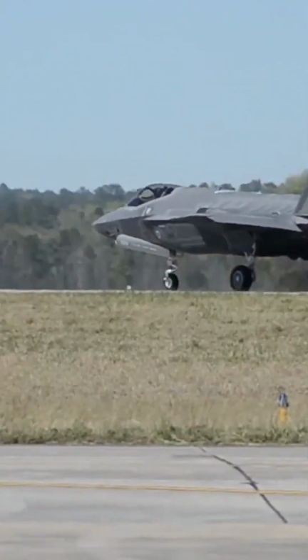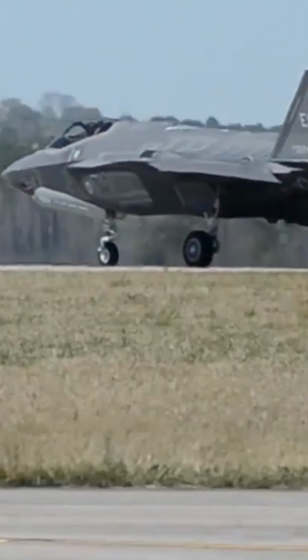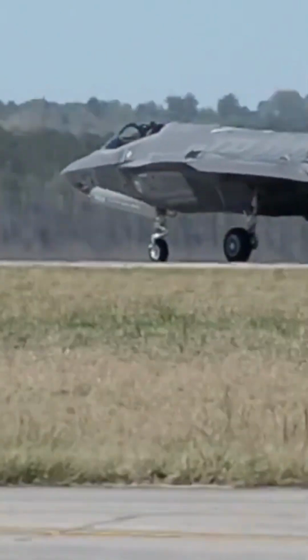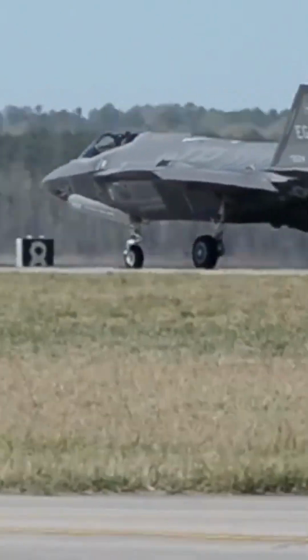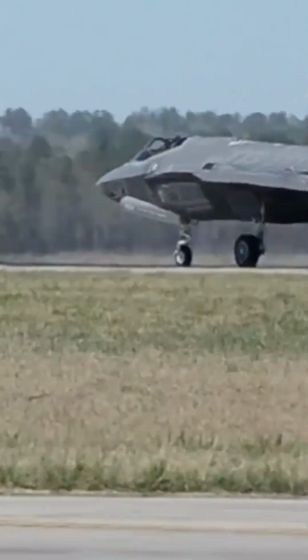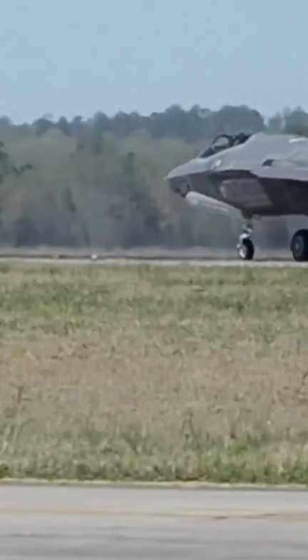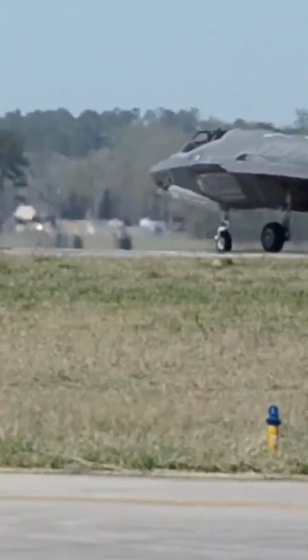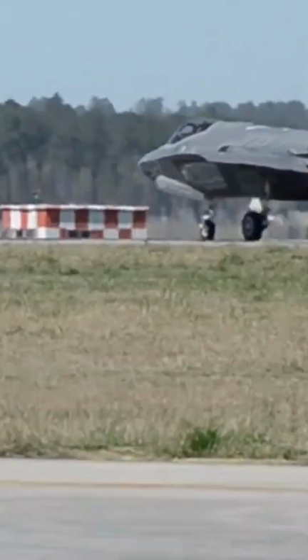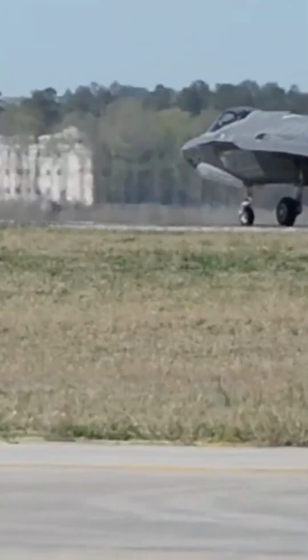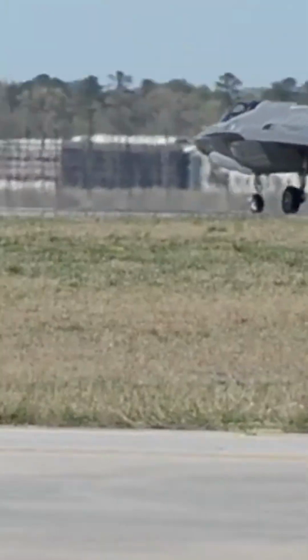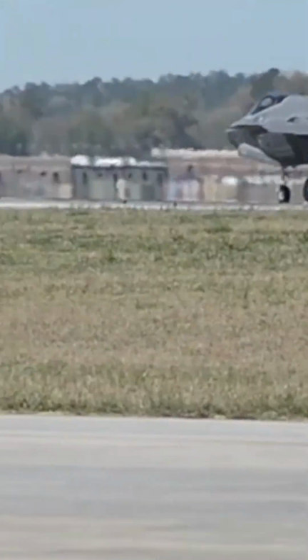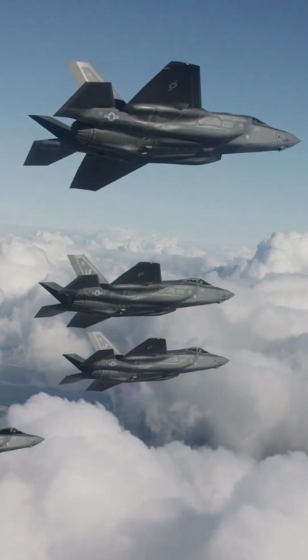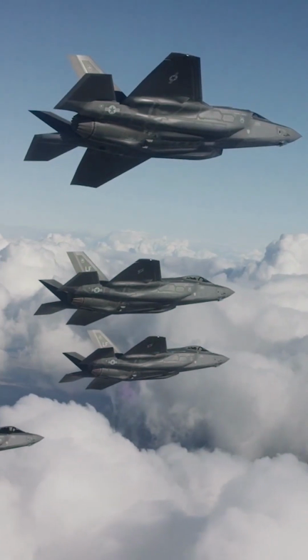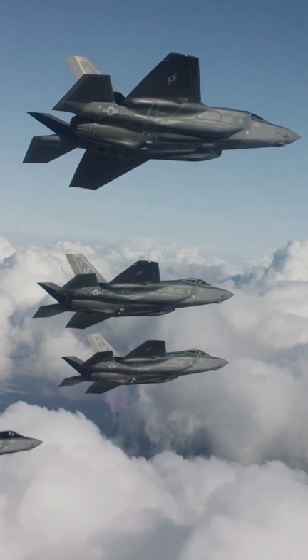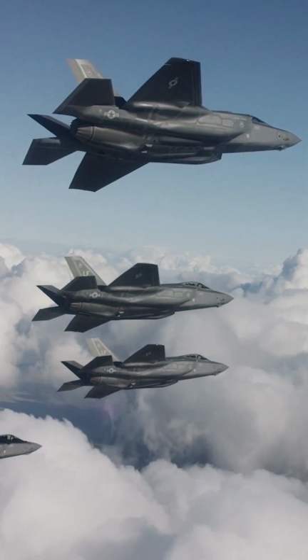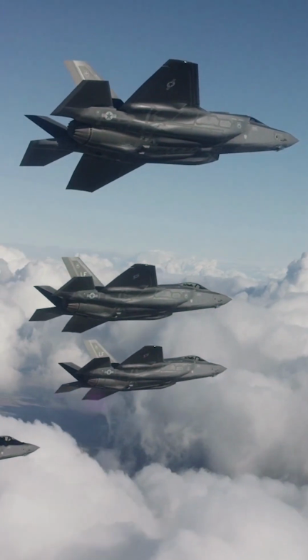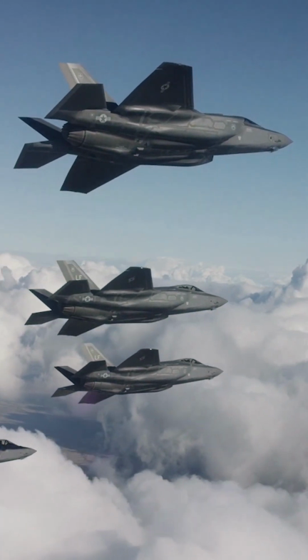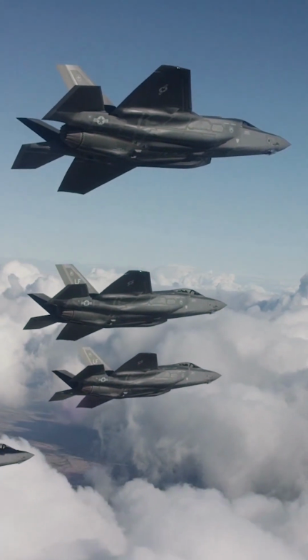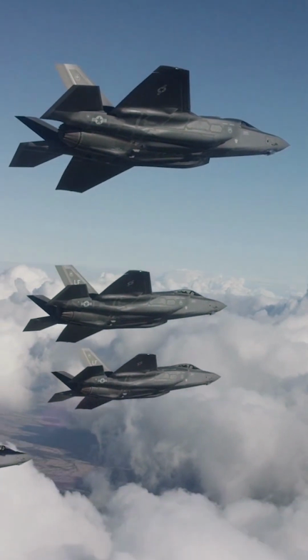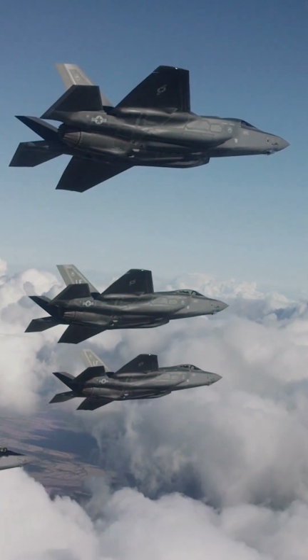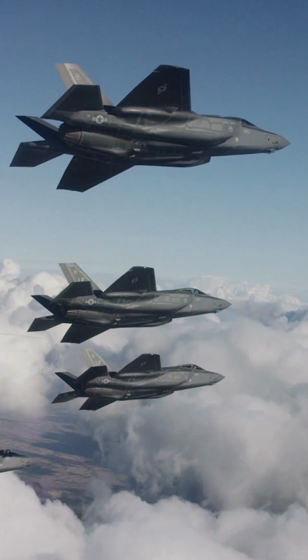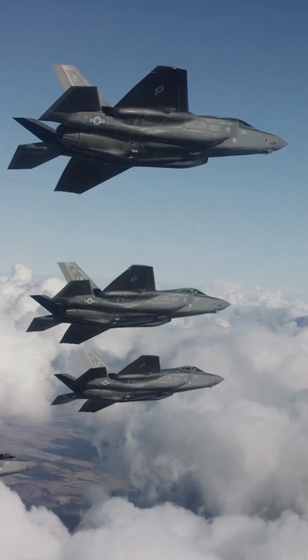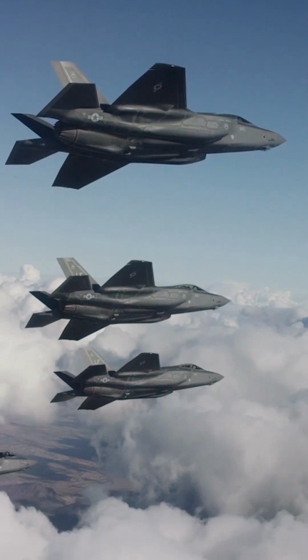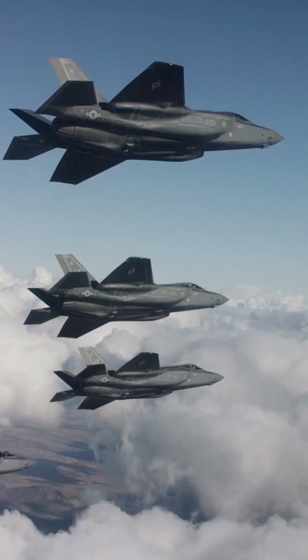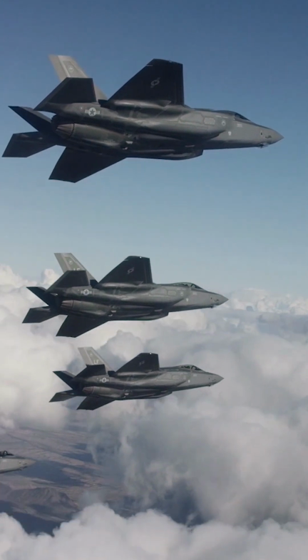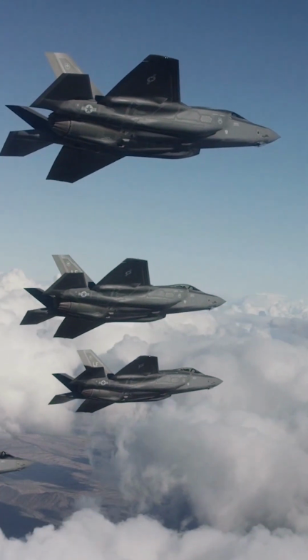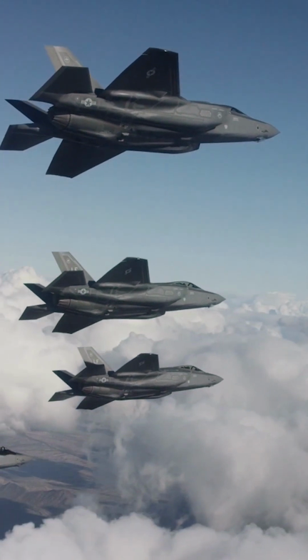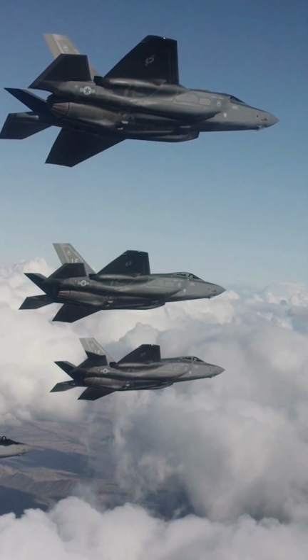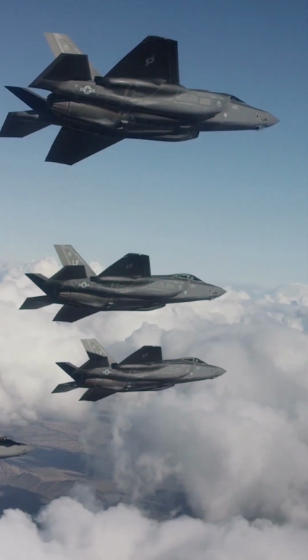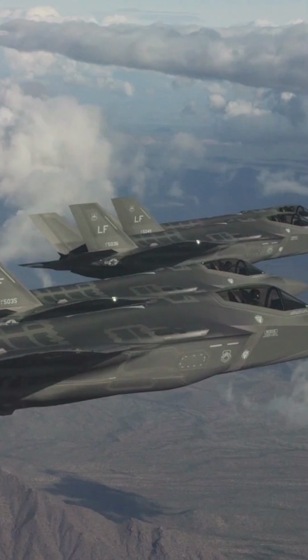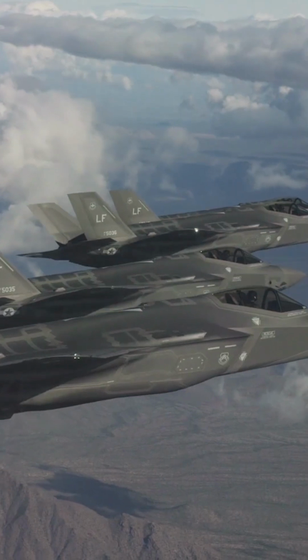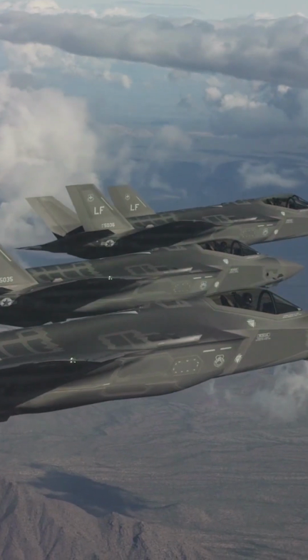The F-35's stealth features, such as its low-radar cross-section, allow it to operate in contested environments with reduced detection and engagement ranges.